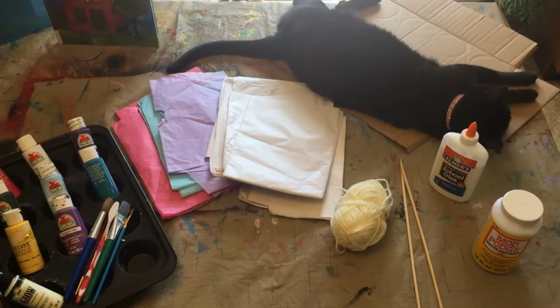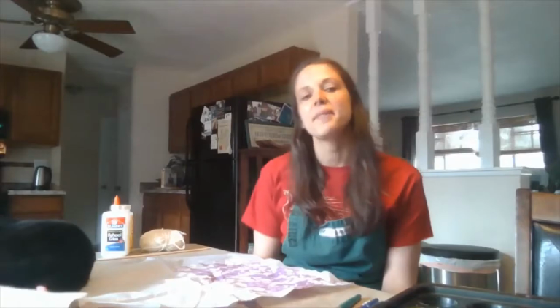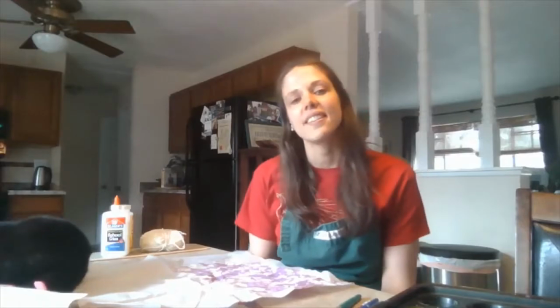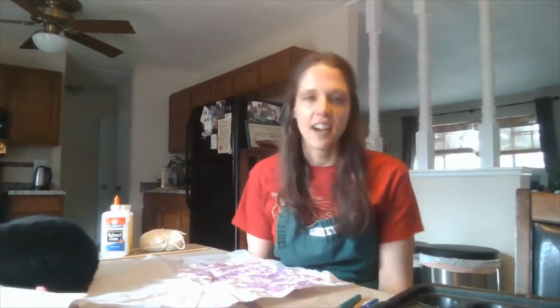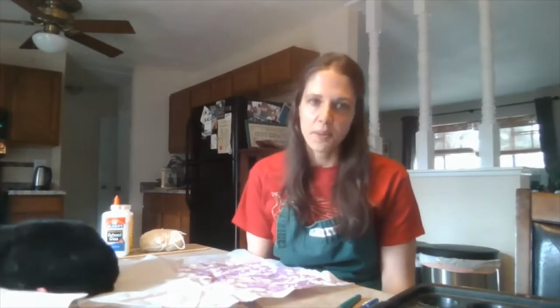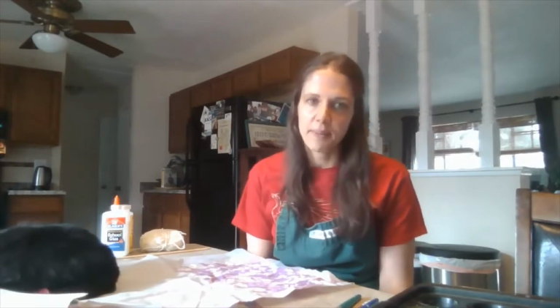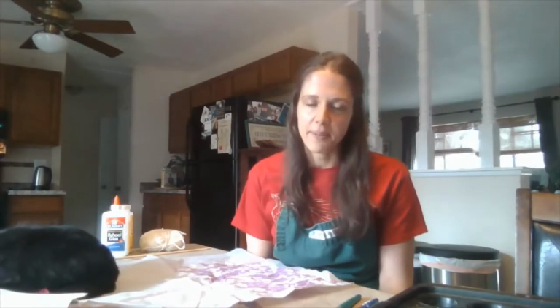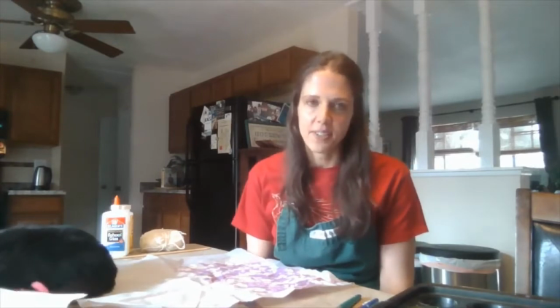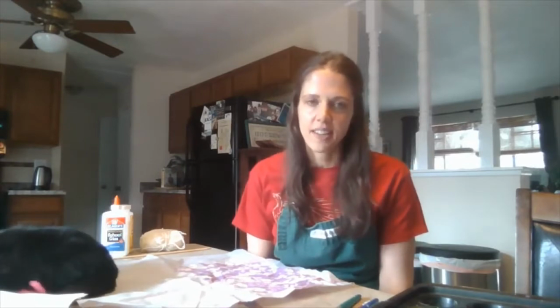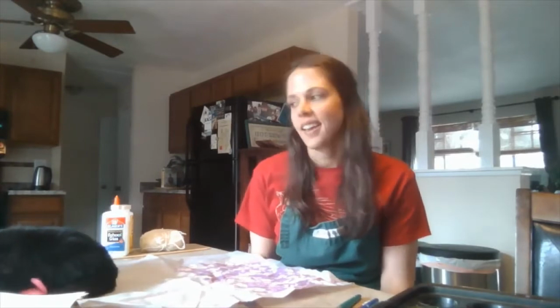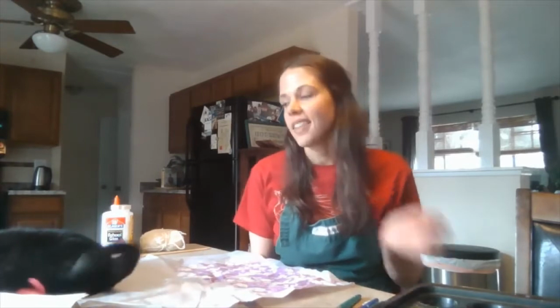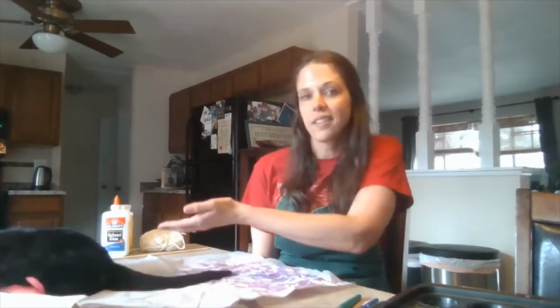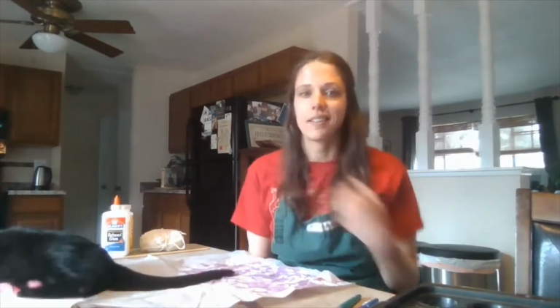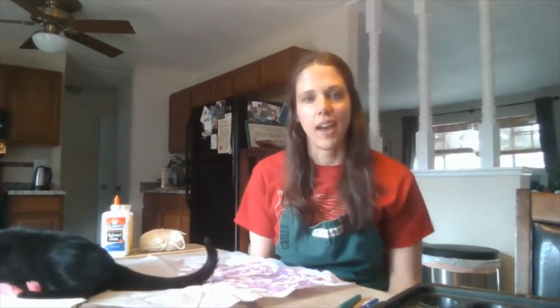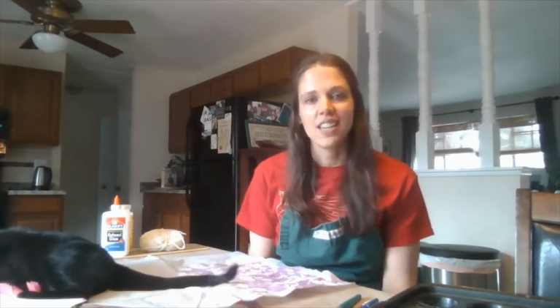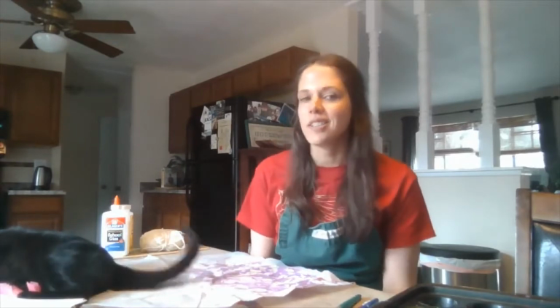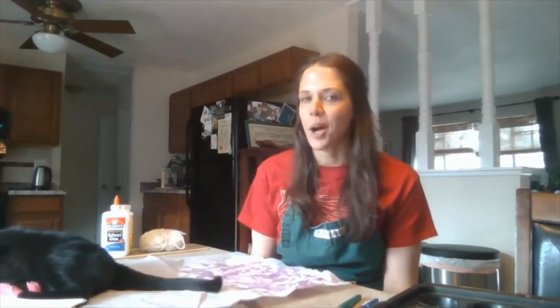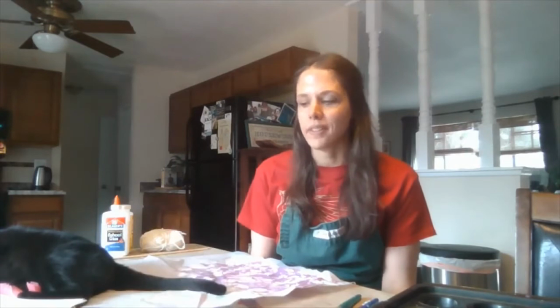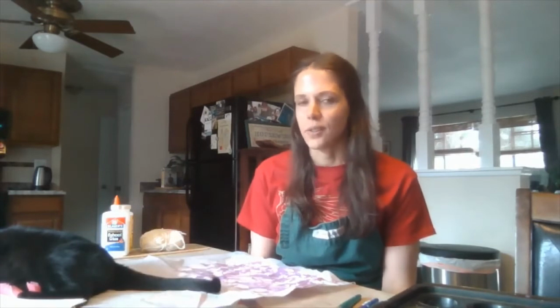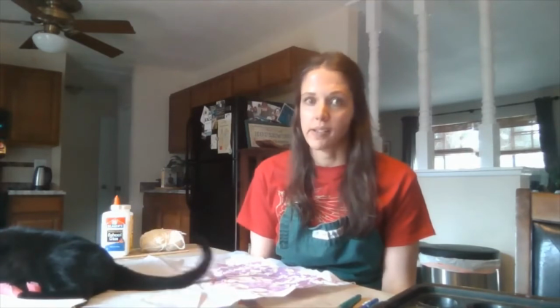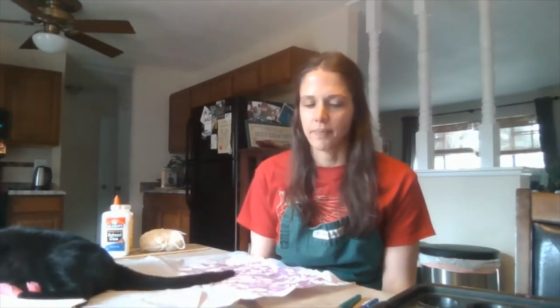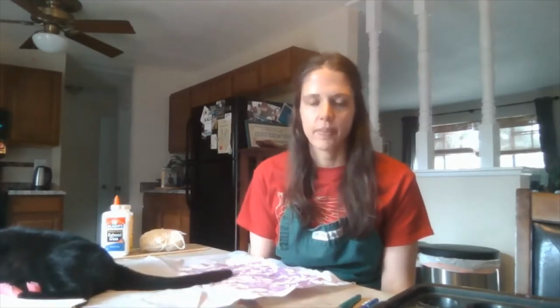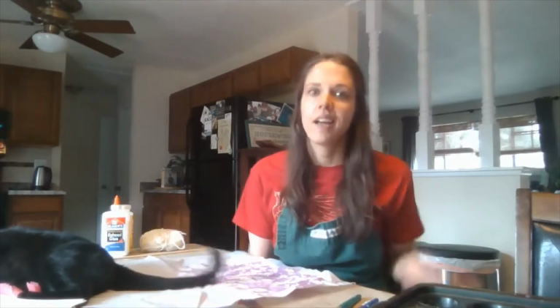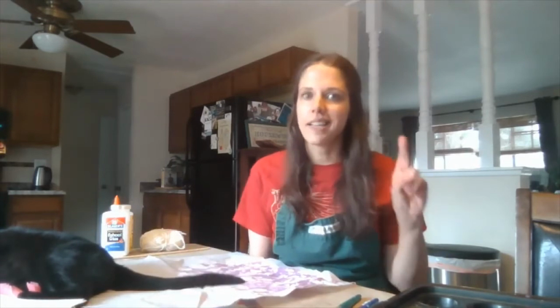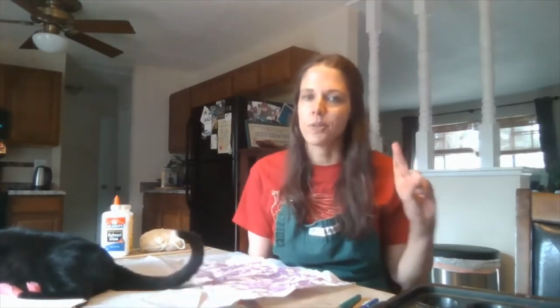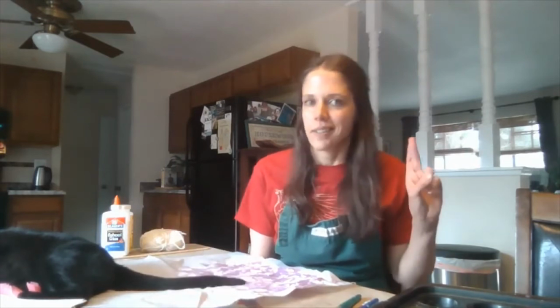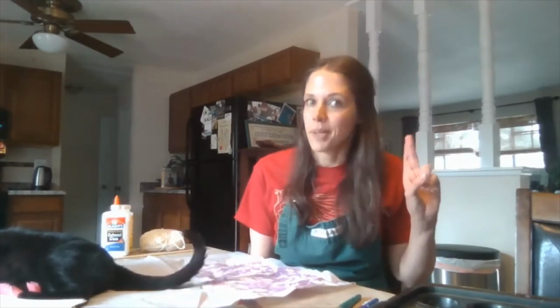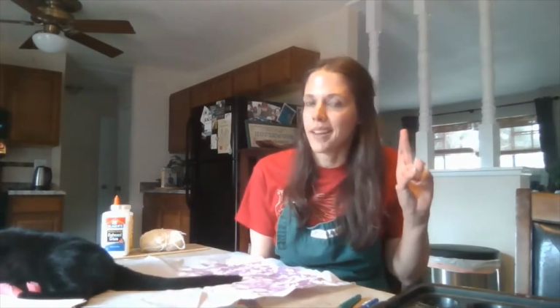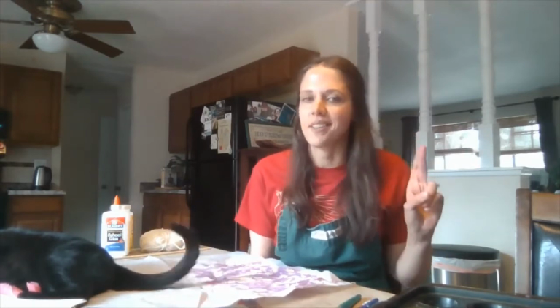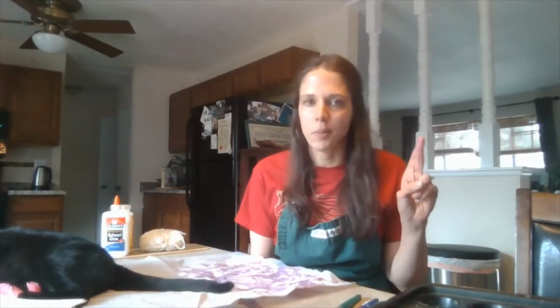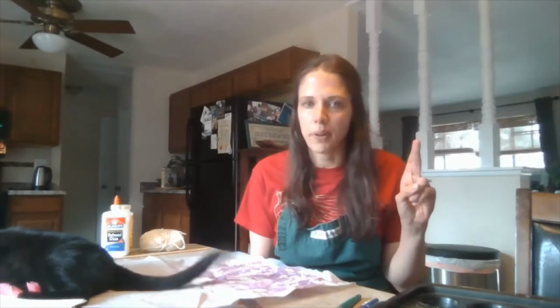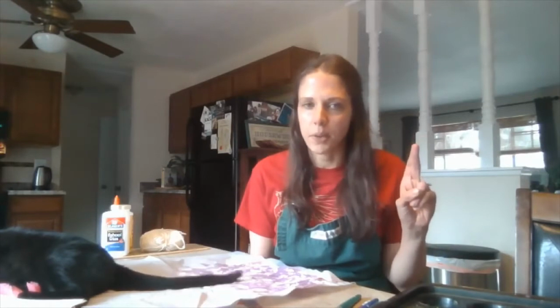My name is Allison. I work for Pikes Peak Library District, and this is Smallcat. She's going to help us today do some painting. Let's hope she doesn't step in the paint and get those little paw prints everywhere.